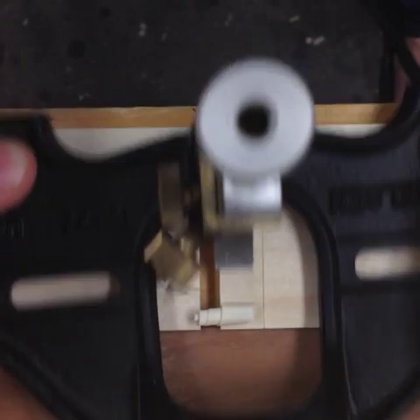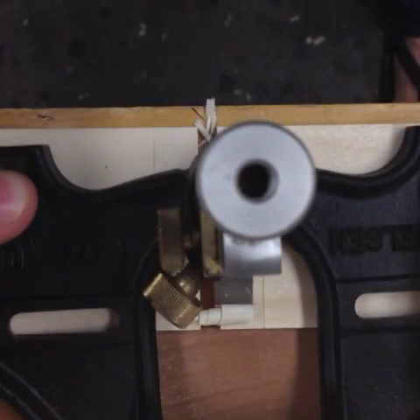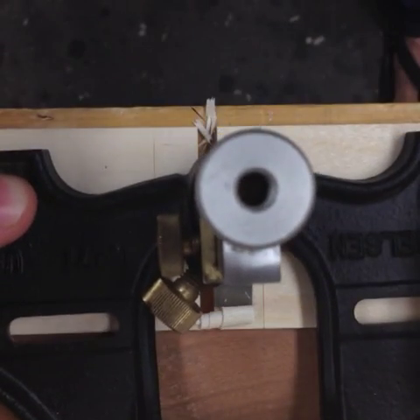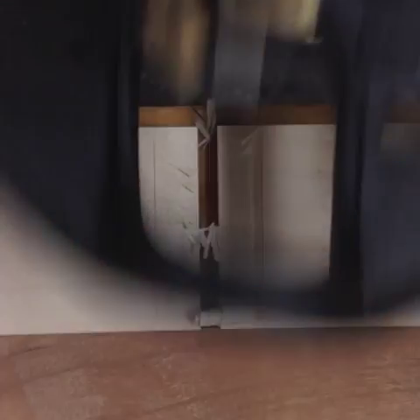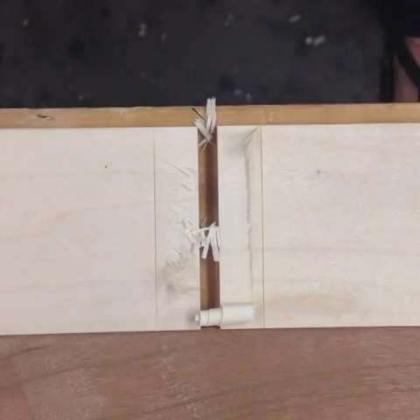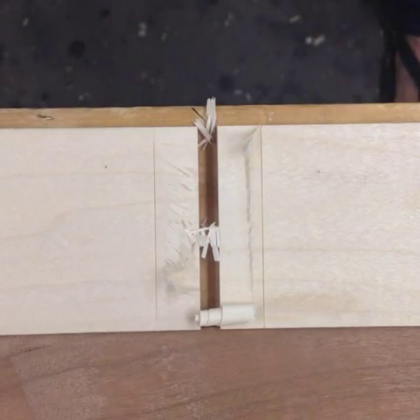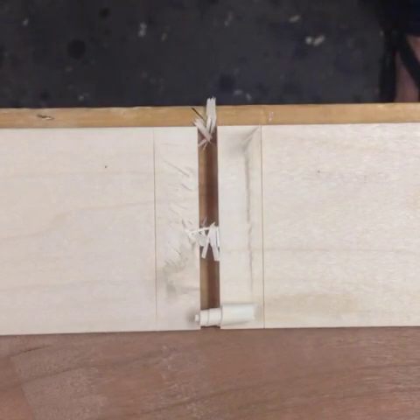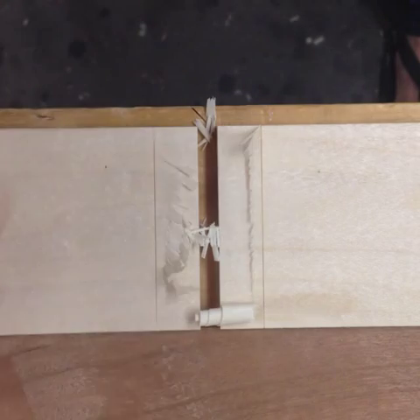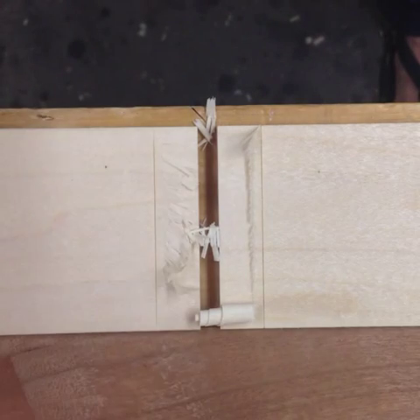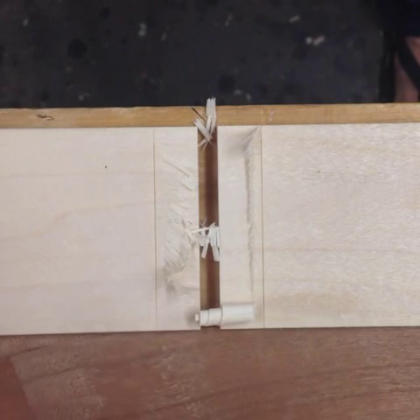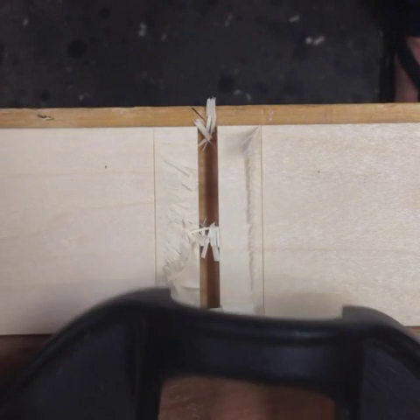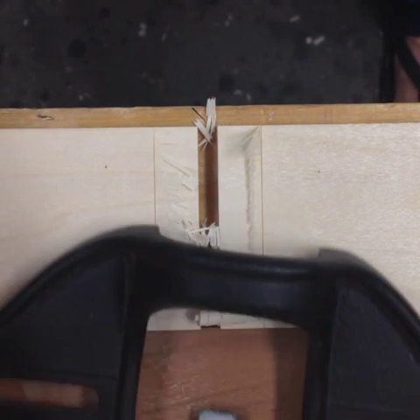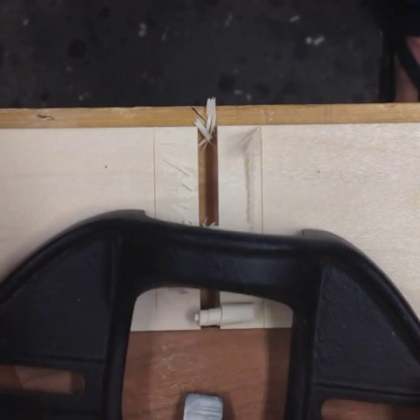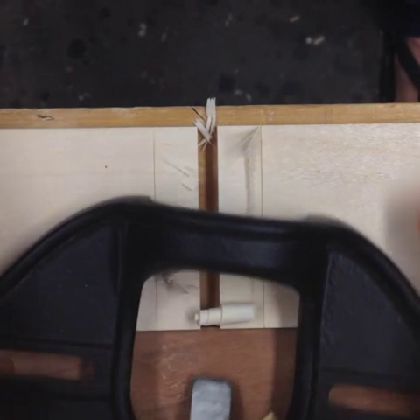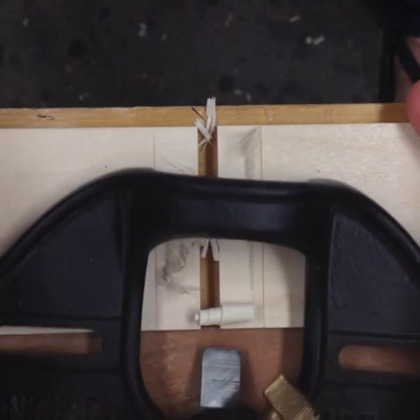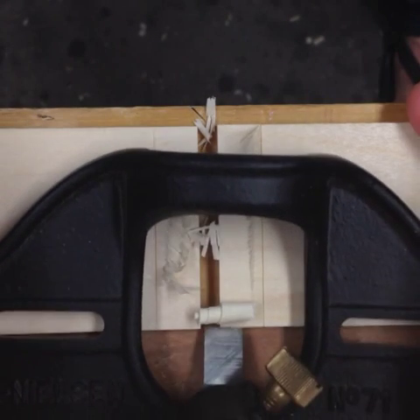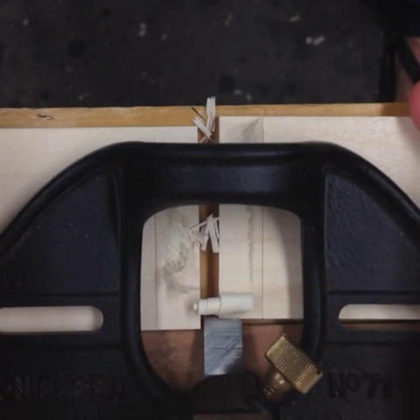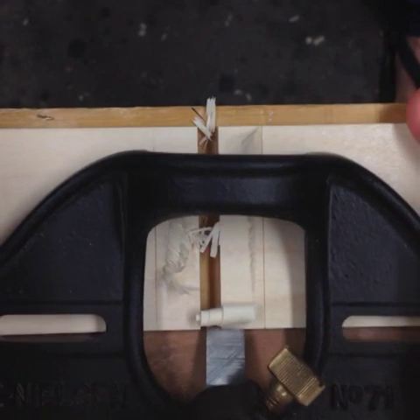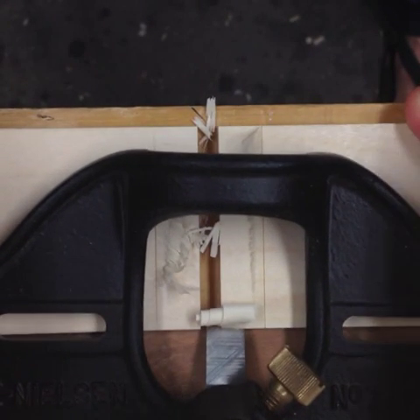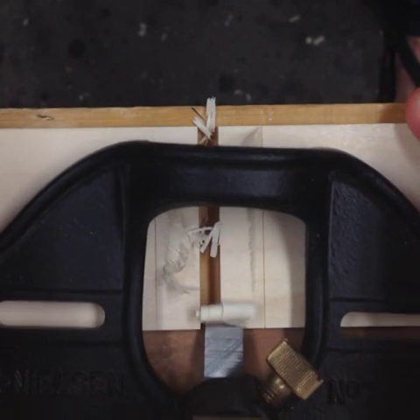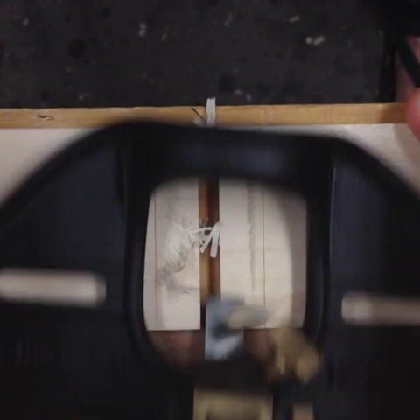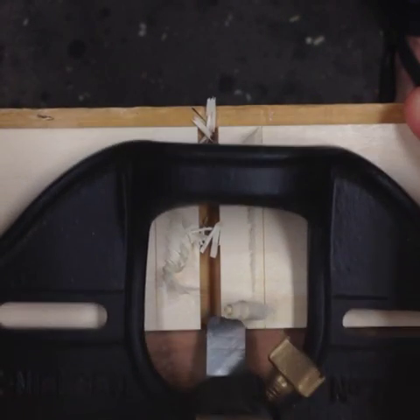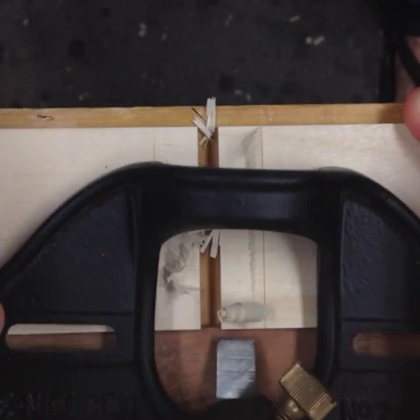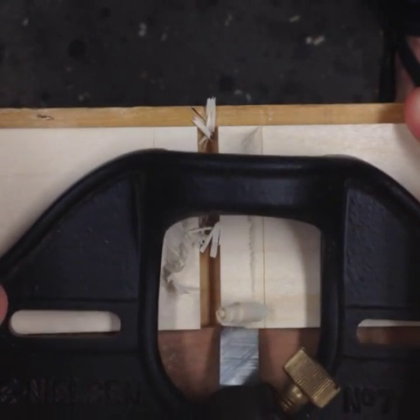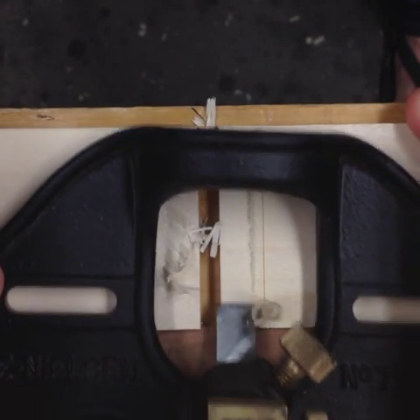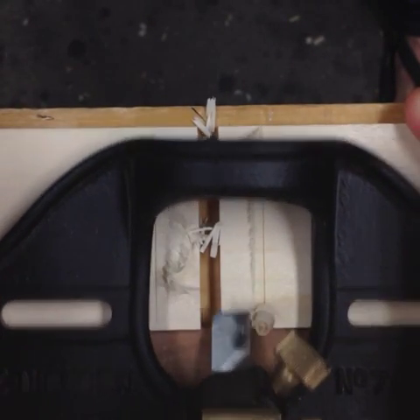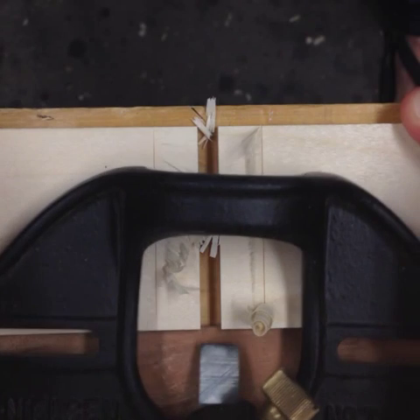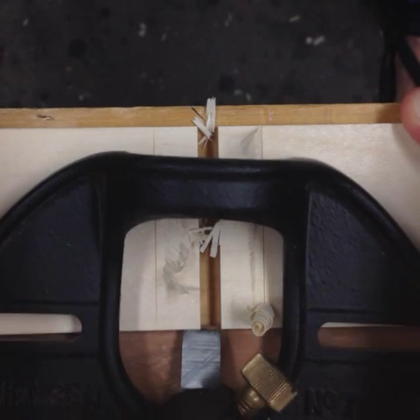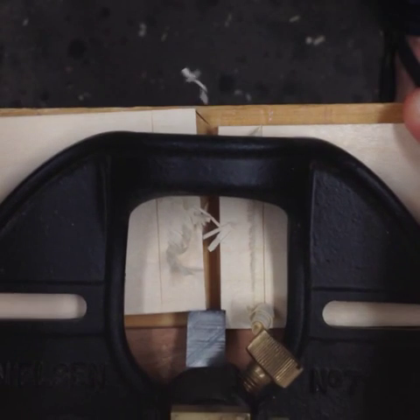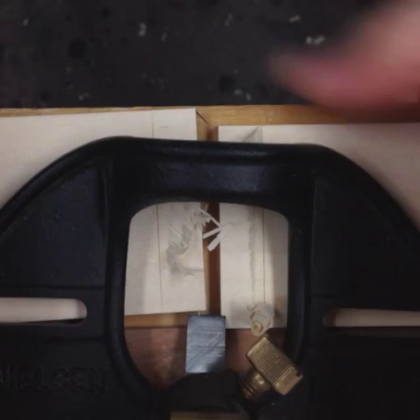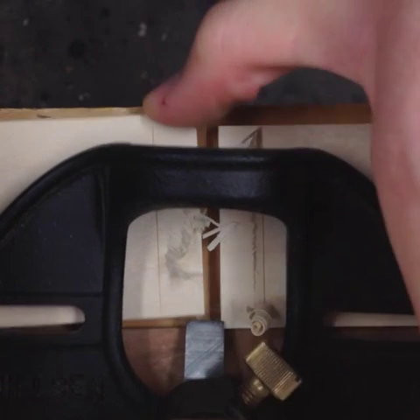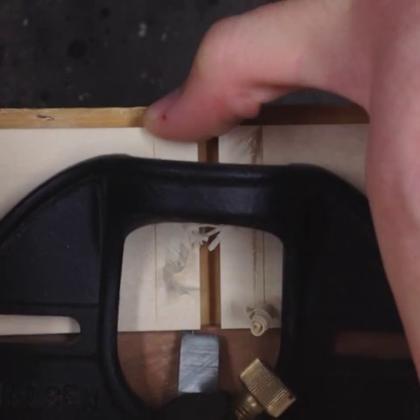I'm not pushing the plane all the way through the cut because I could blow some fibers out. So I'm spinning it around so that I can approach it from the other direction.